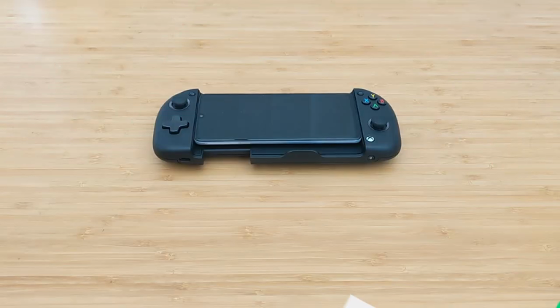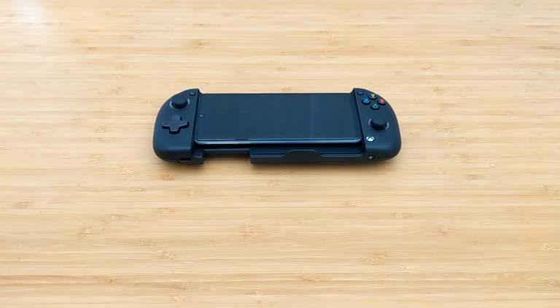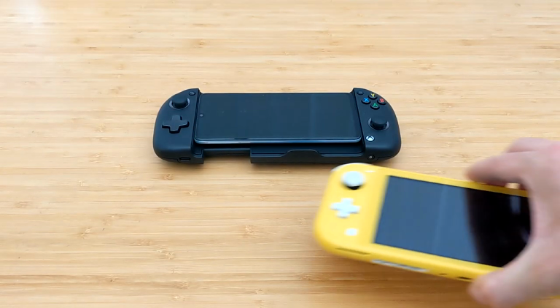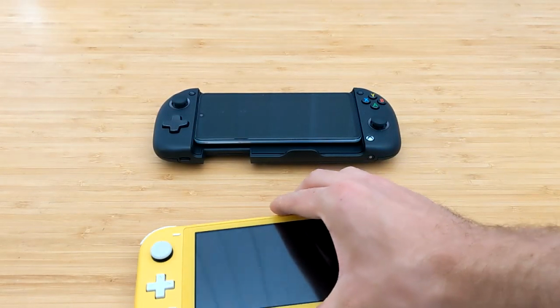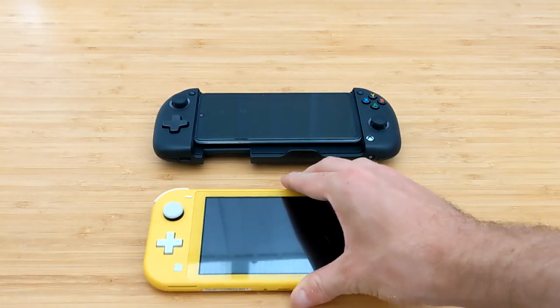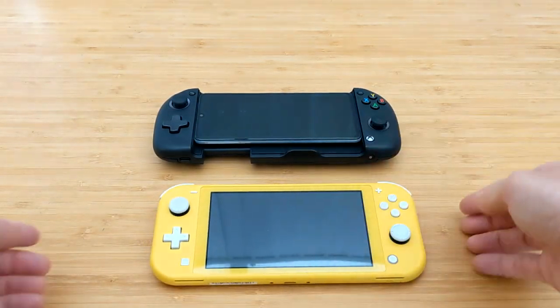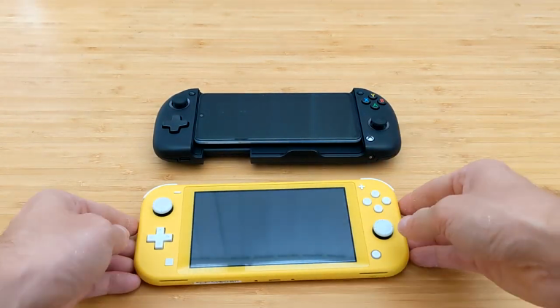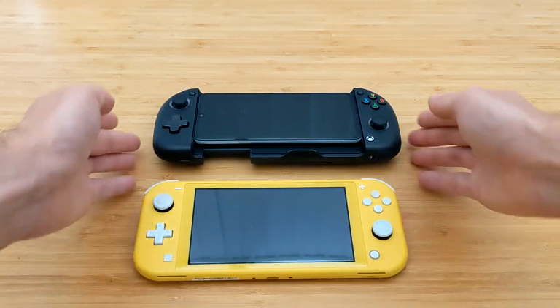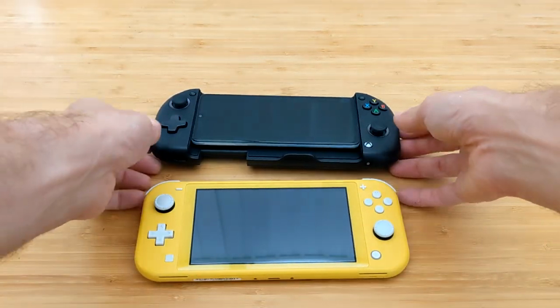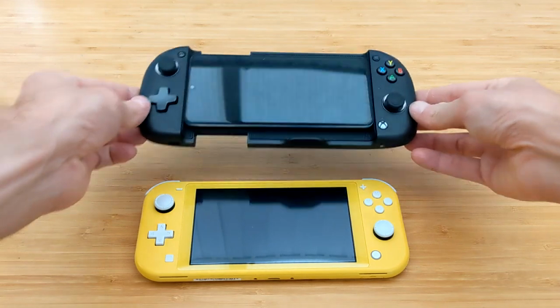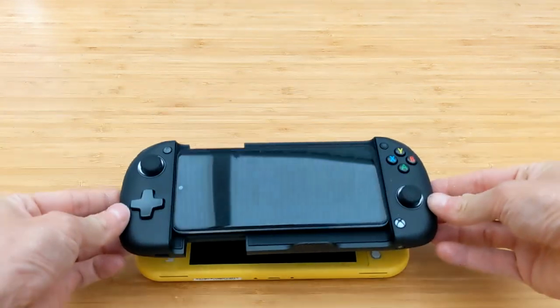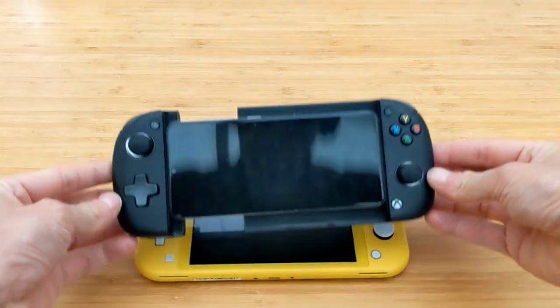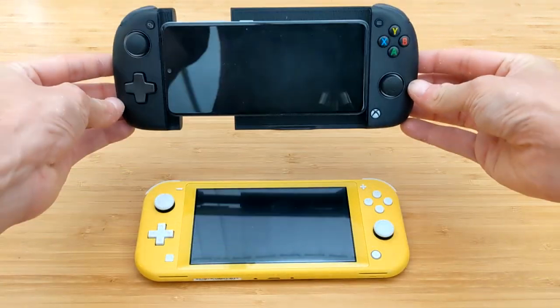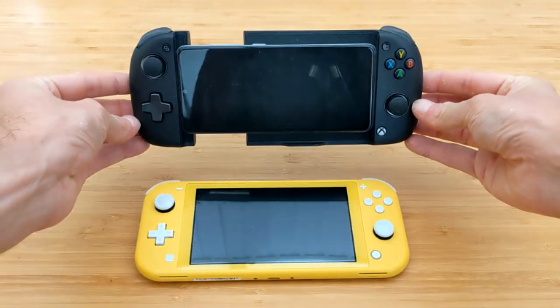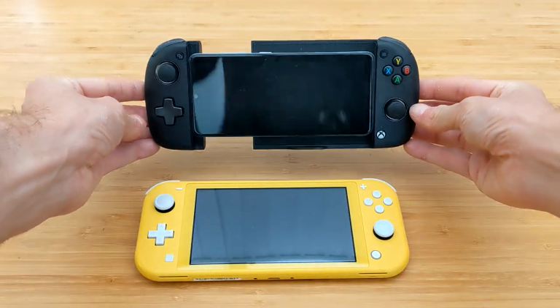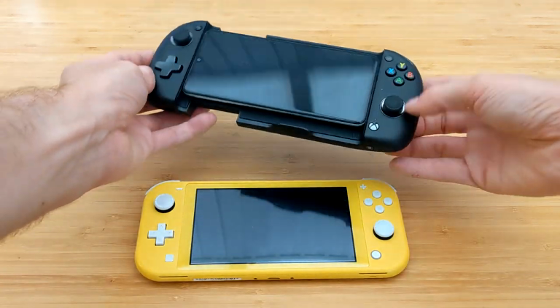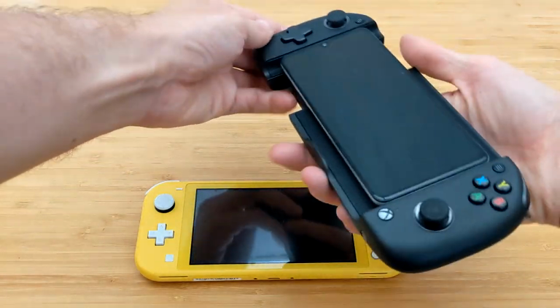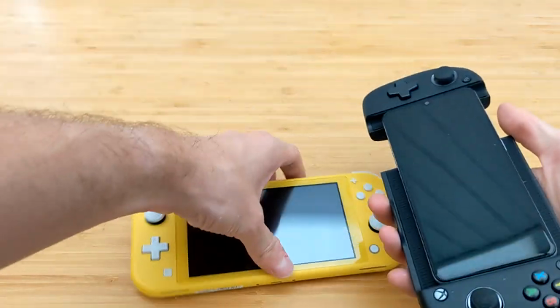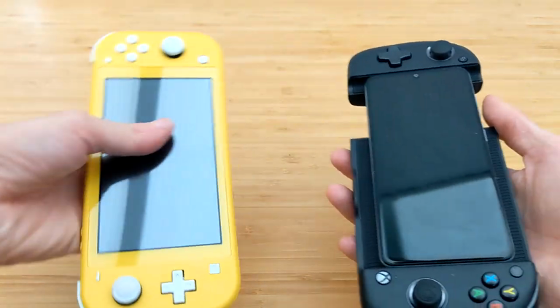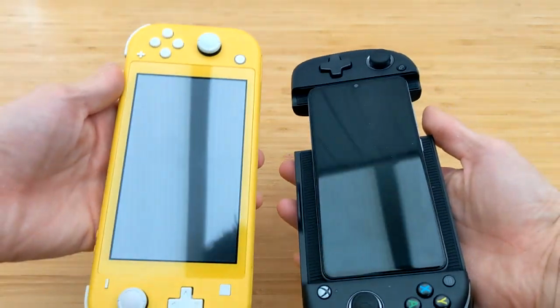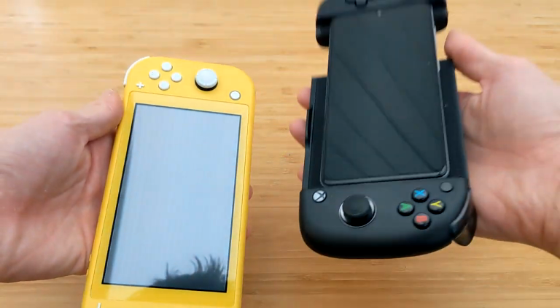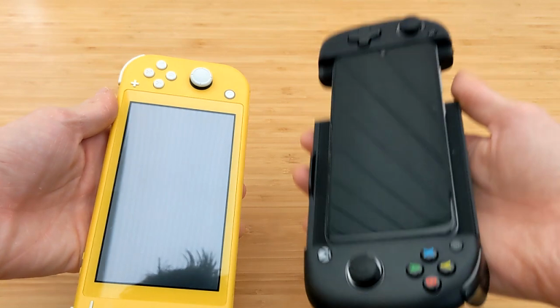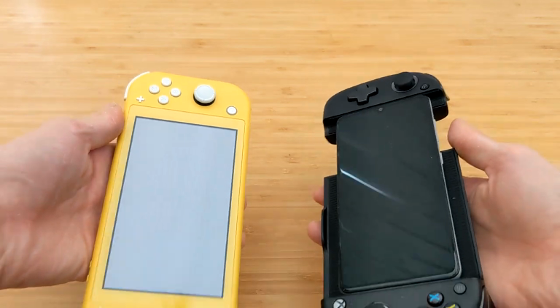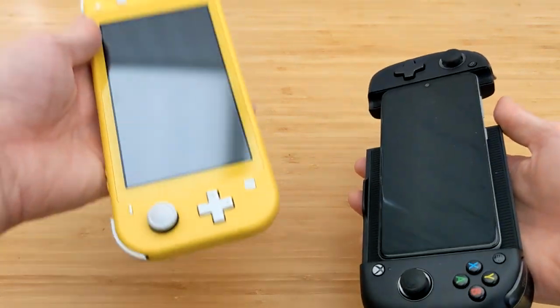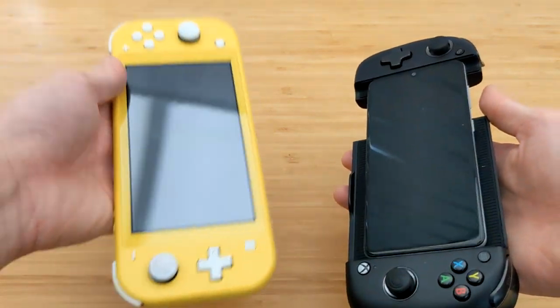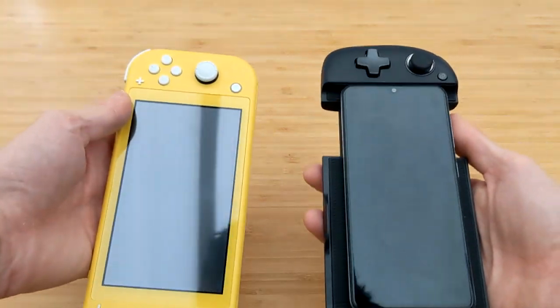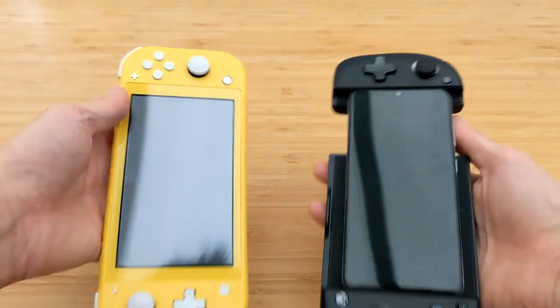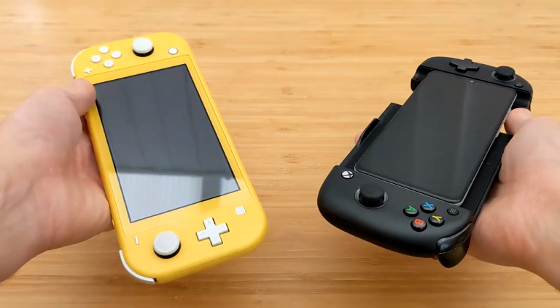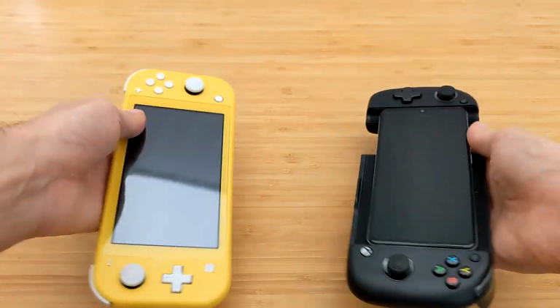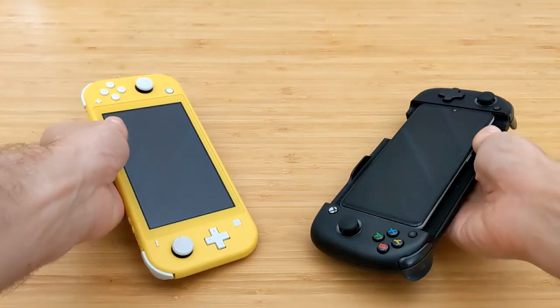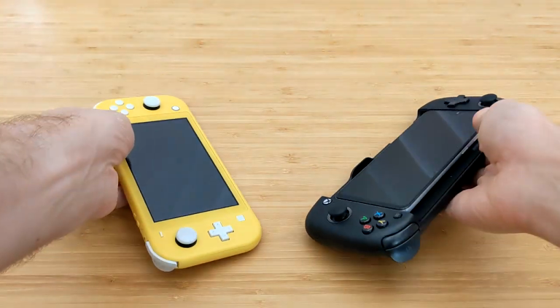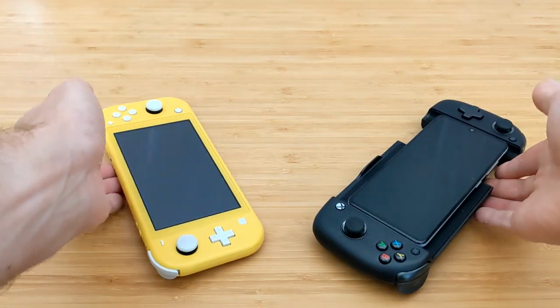Now it wouldn't be a Console Deals unboxing without a few comparisons, so I thought I'd break out some consoles — got the Switch Lite here. The Switch Lite has a screen of 5.5 inches, so the Nacon can go slightly bigger than that, but both devices have a sense of heft.